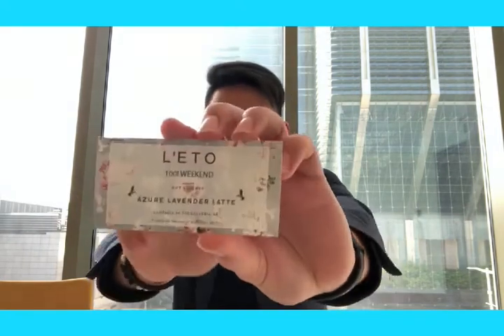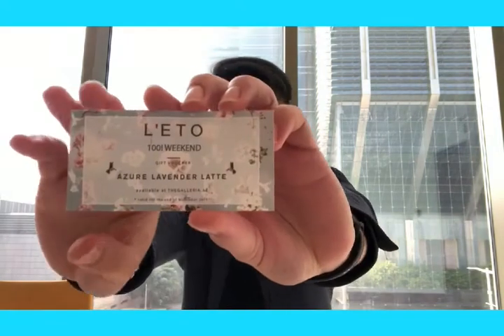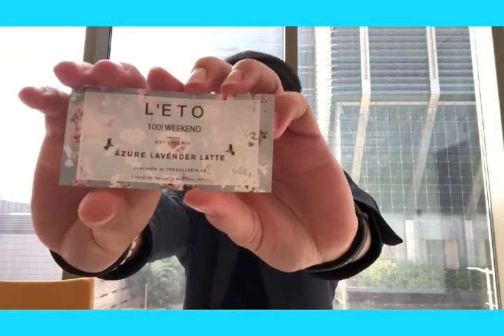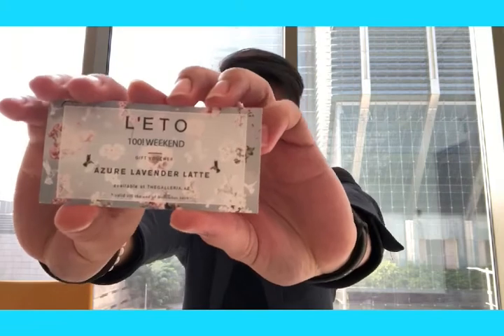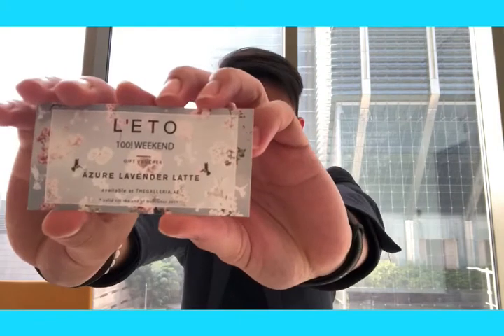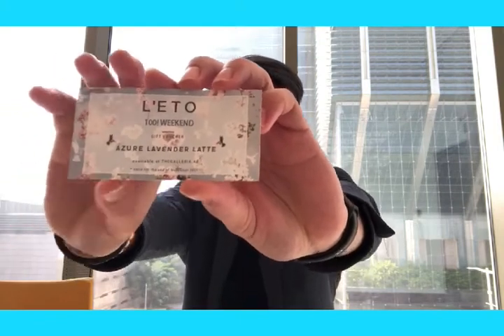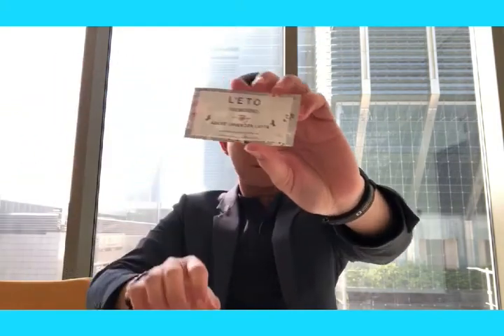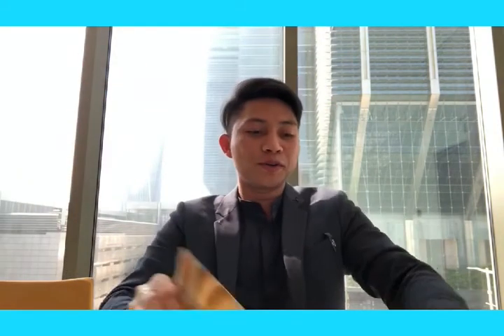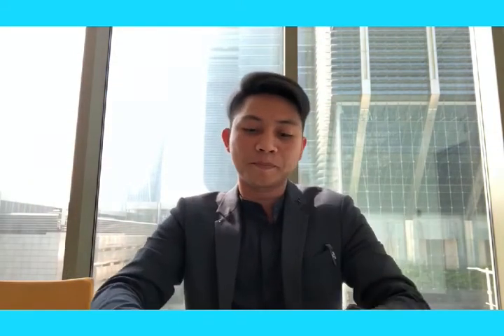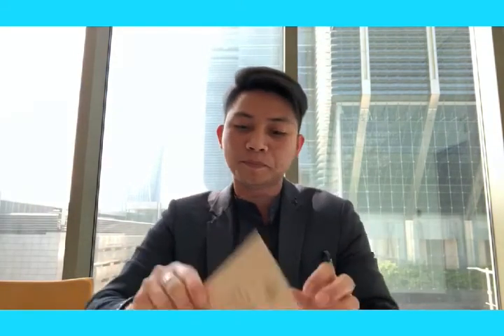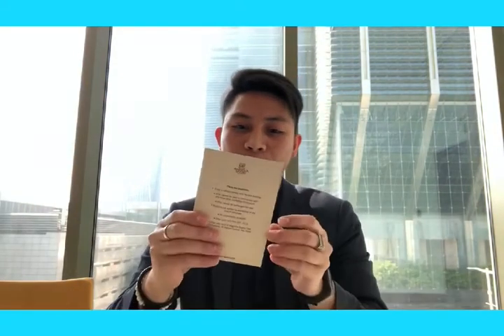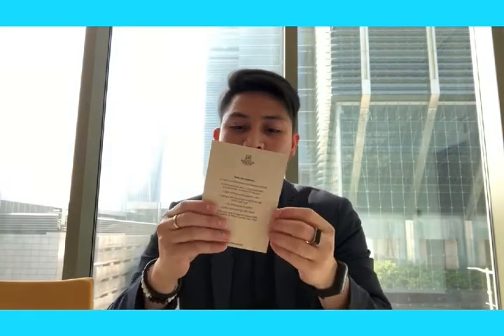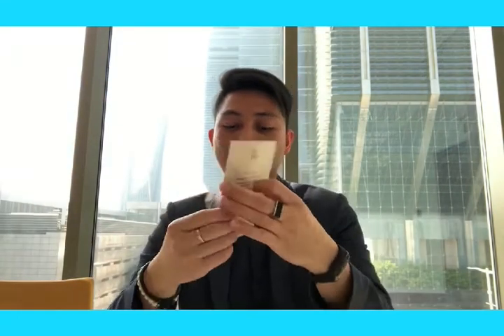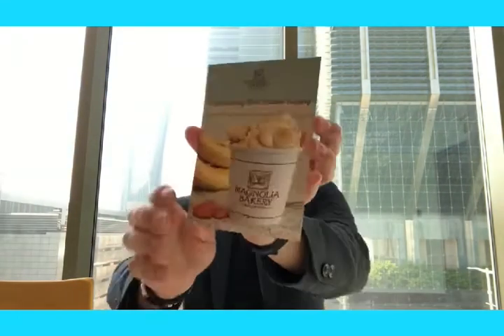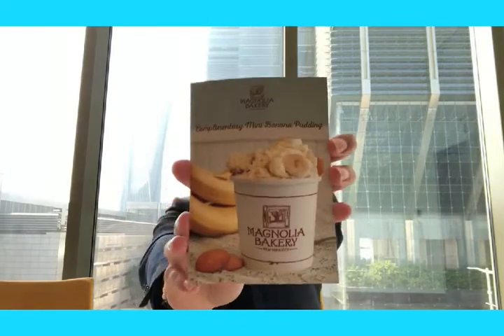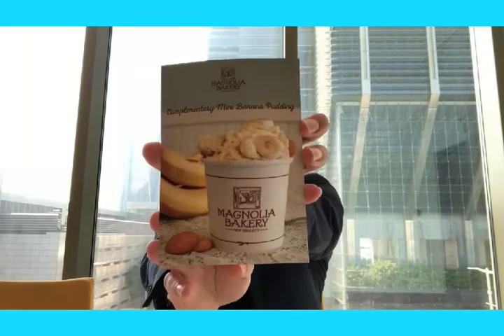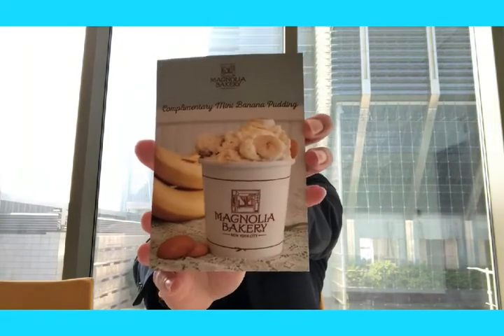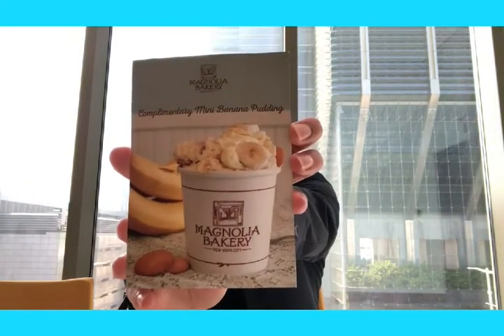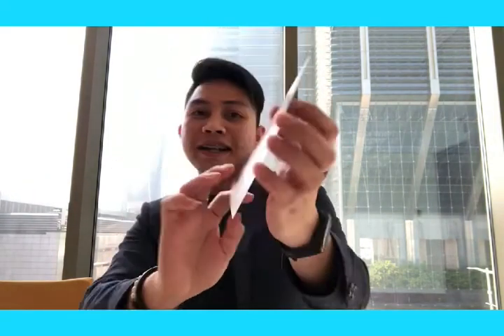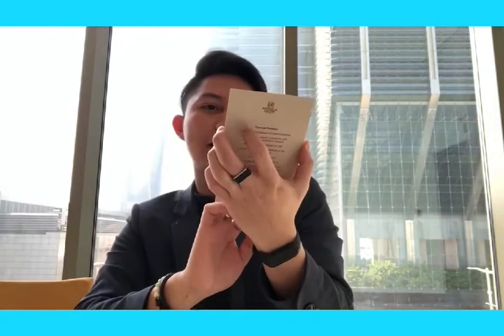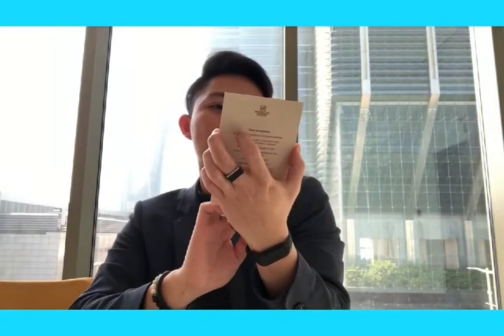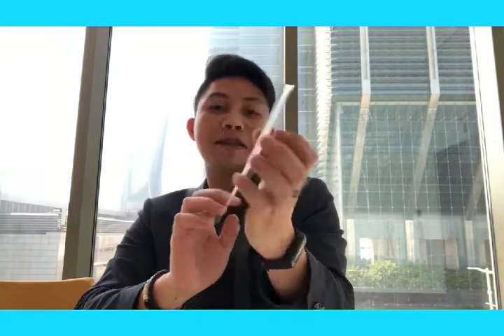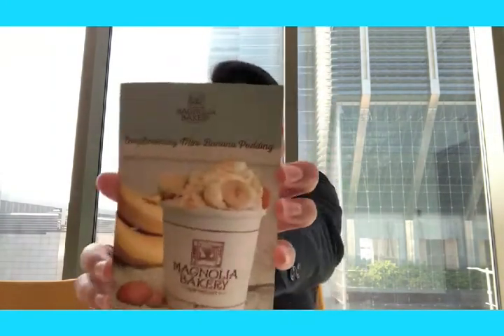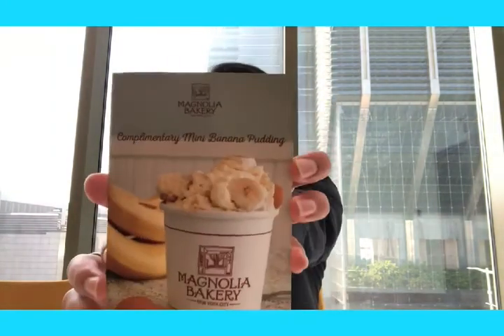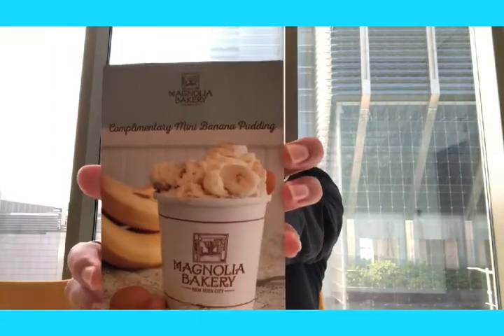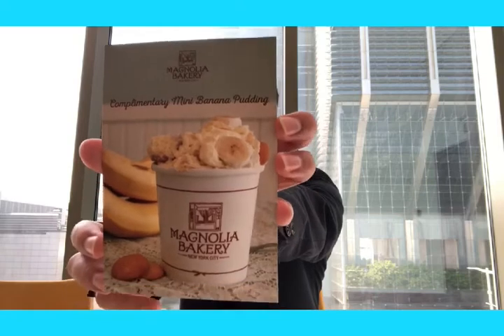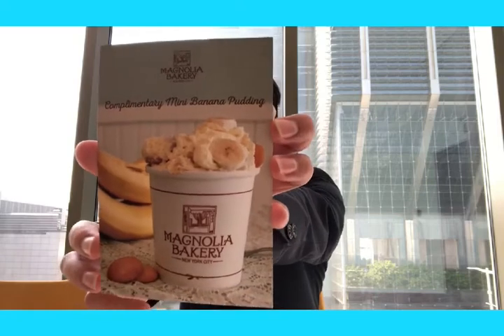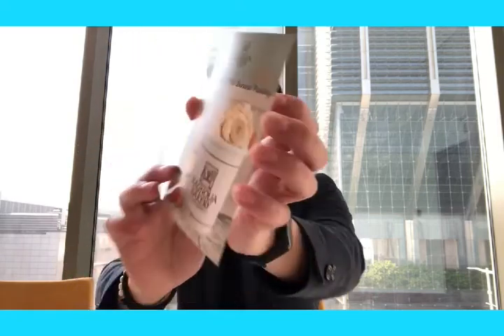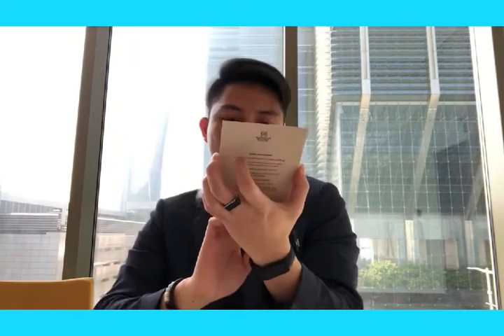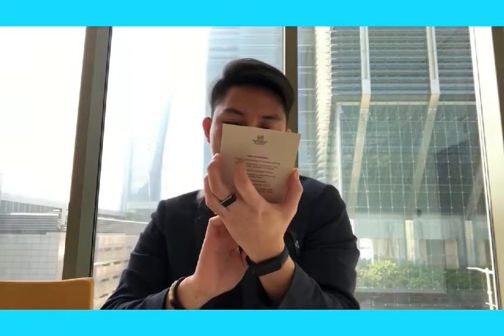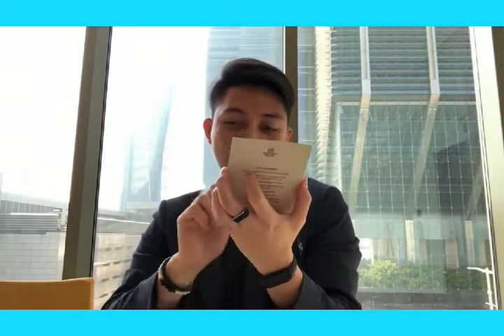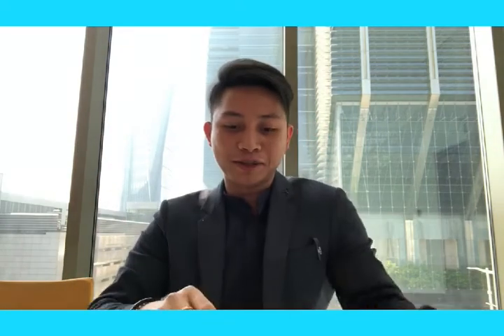We also have this — and one more. I like this one: Magnolia Bakery Banana Mini Pudding. It's also good, I will try this one soon.